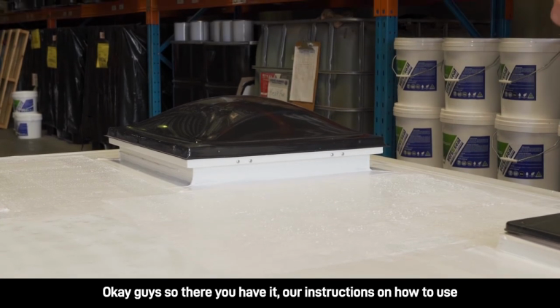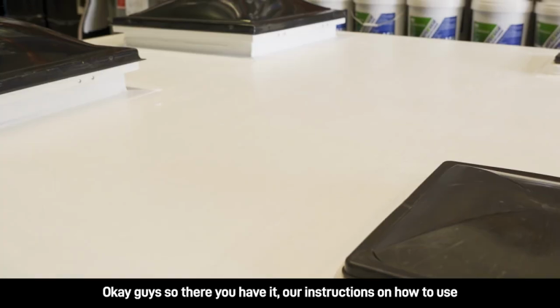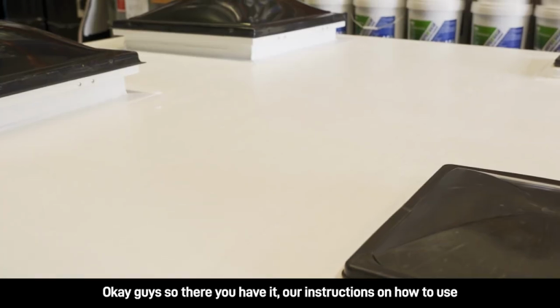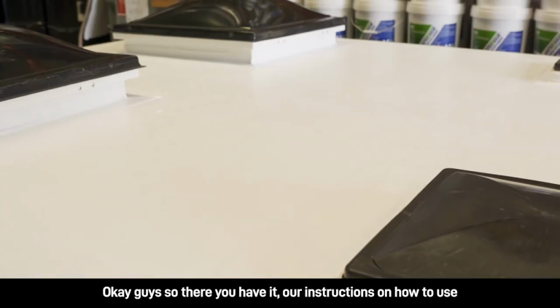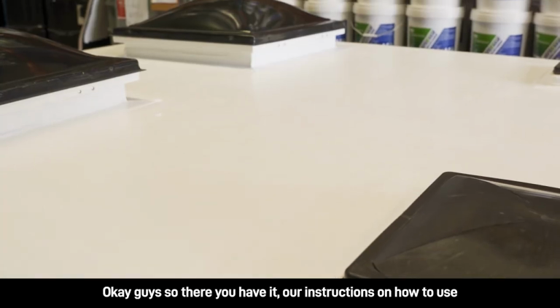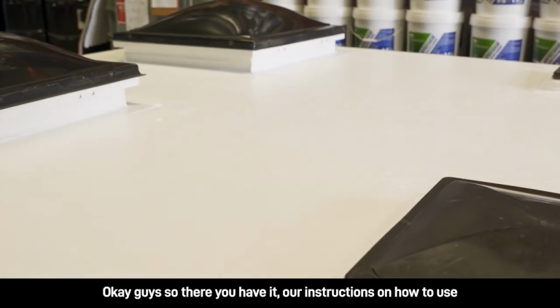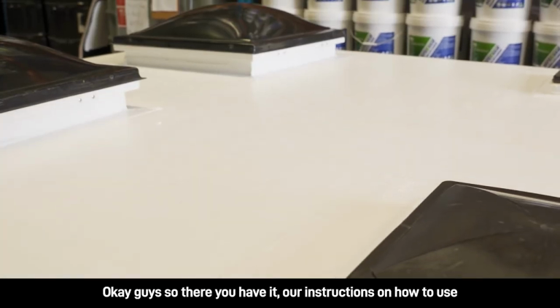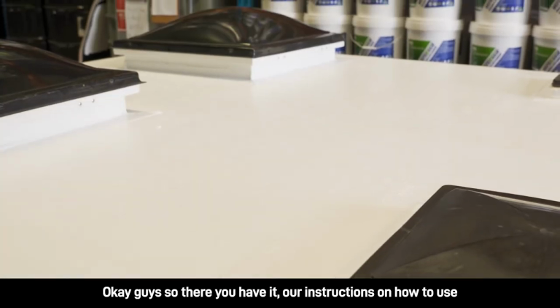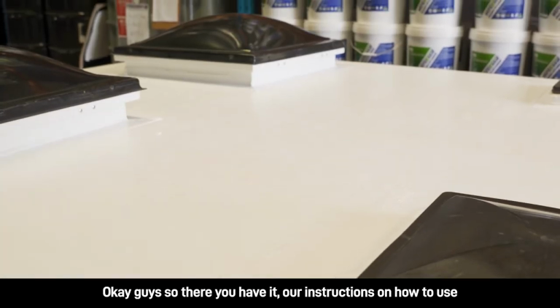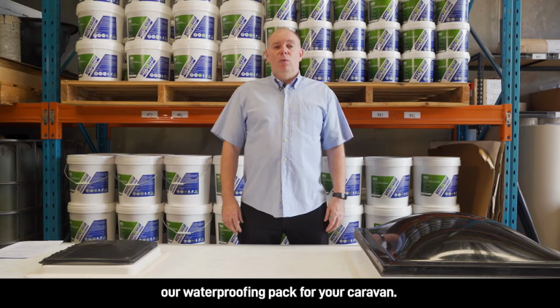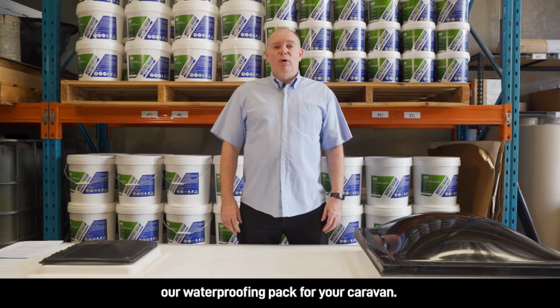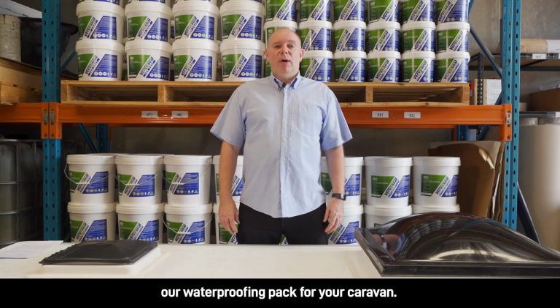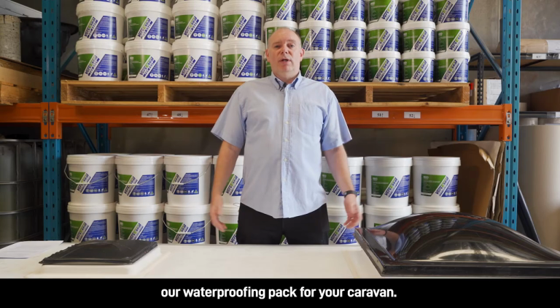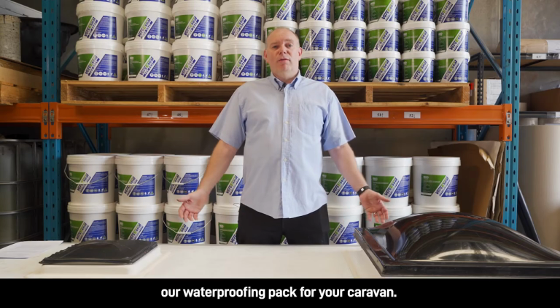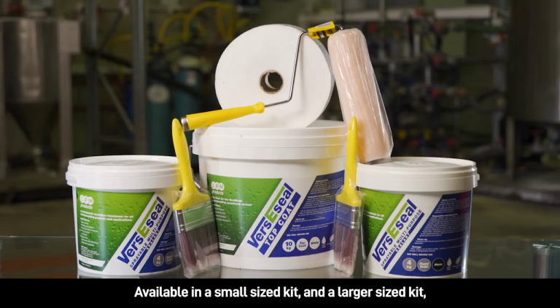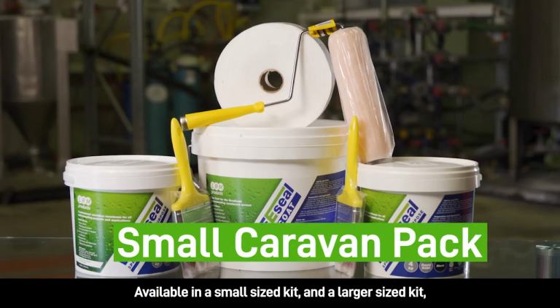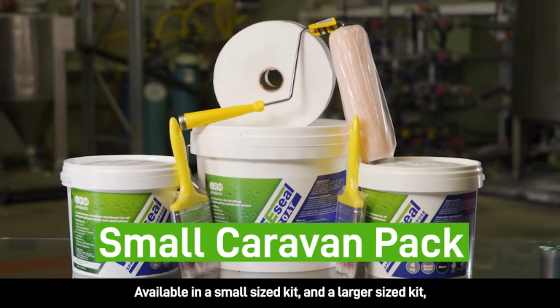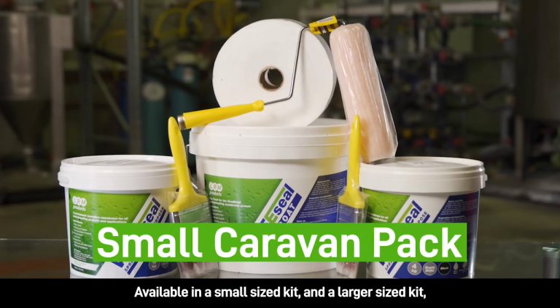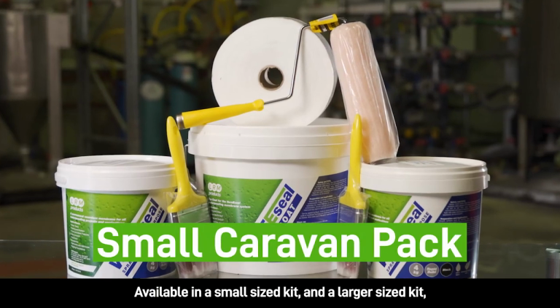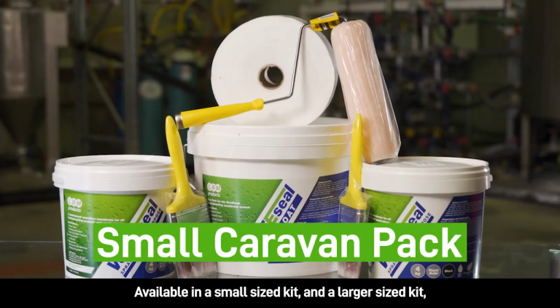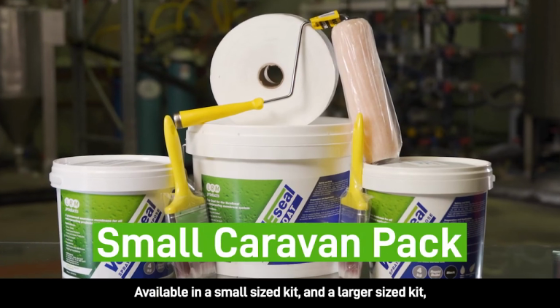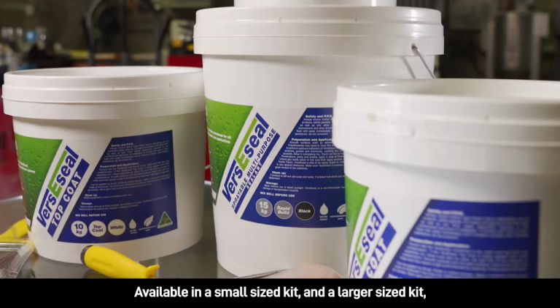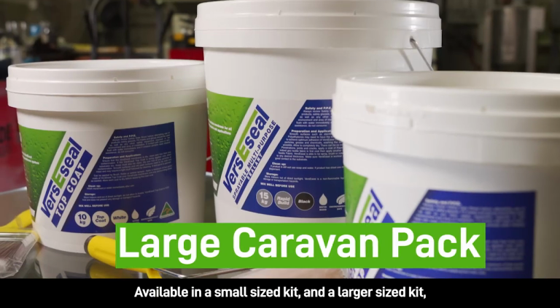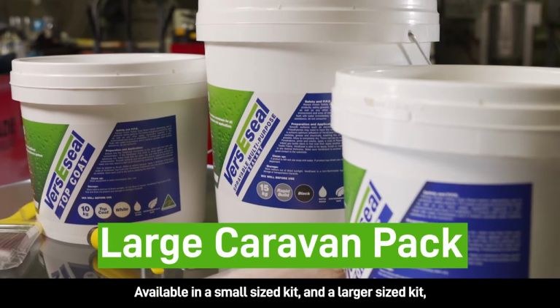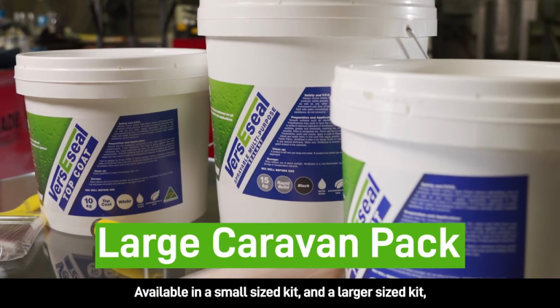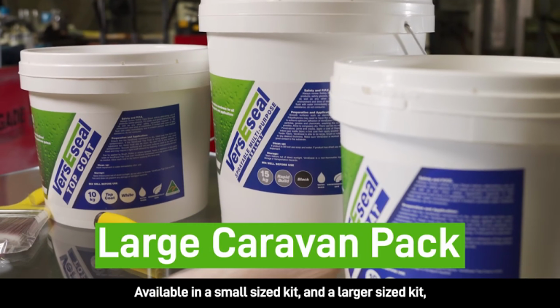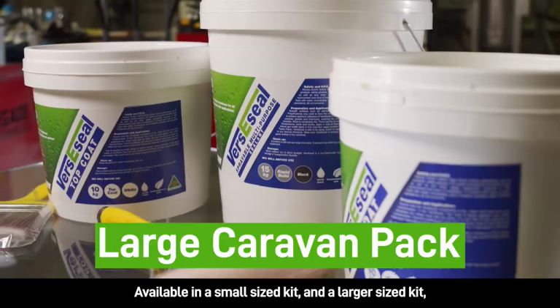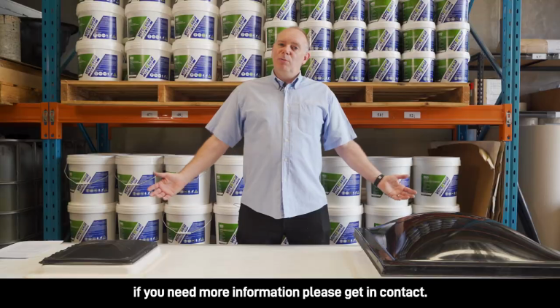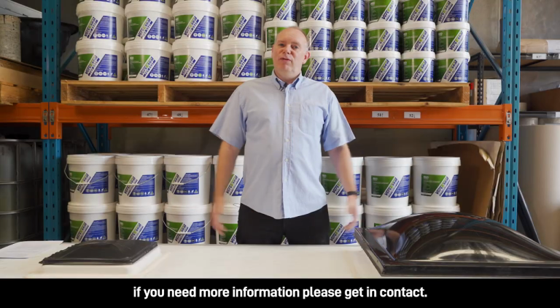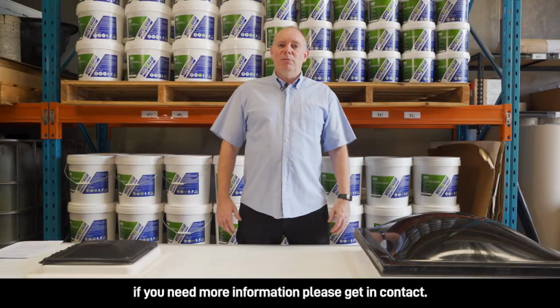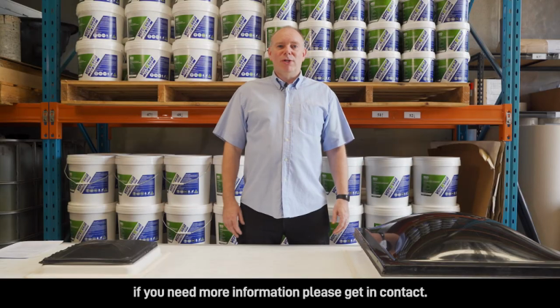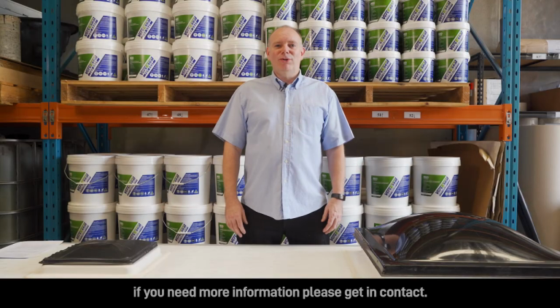Okay guys, so there you have it — our instructions on how to use our waterproofing pack for your caravan. Available in a small size kit and a larger size kit. If you need more information, please get in contact.